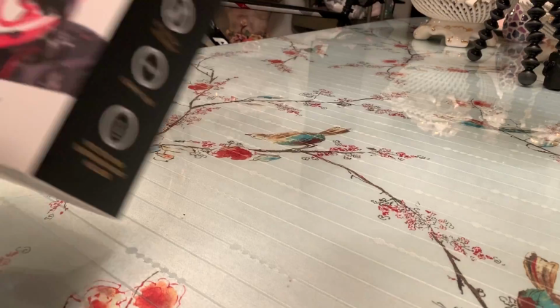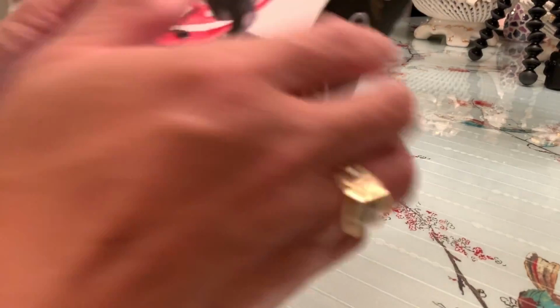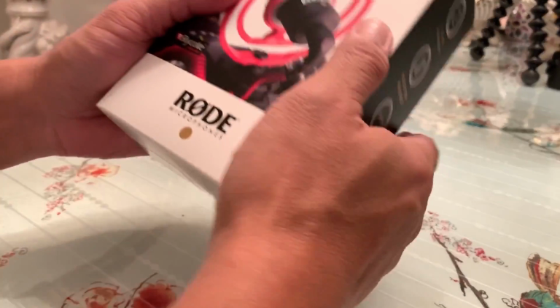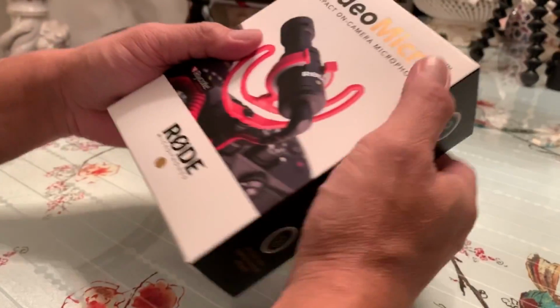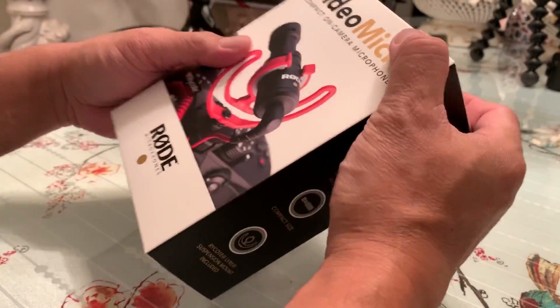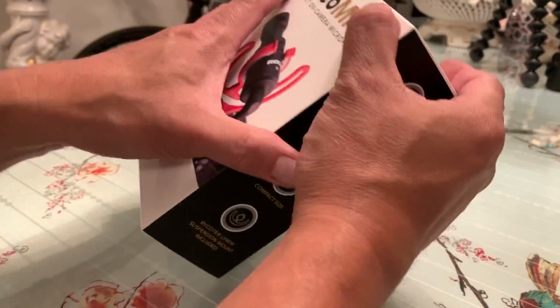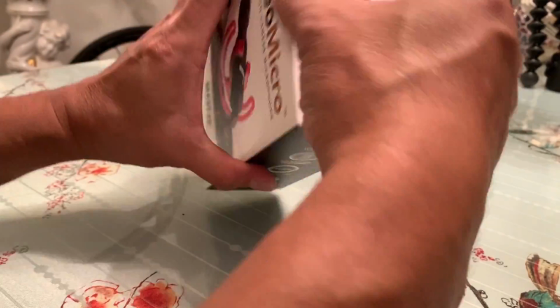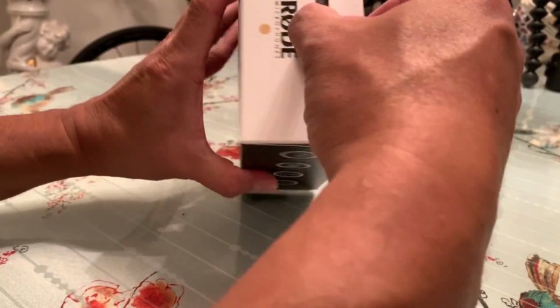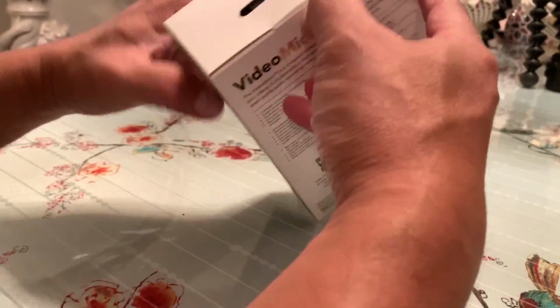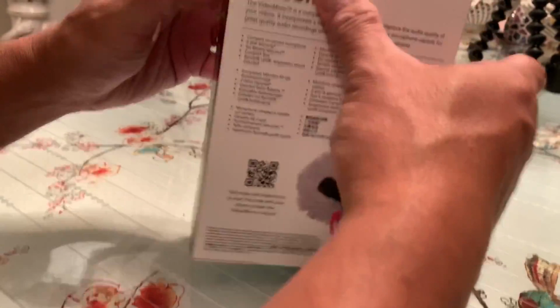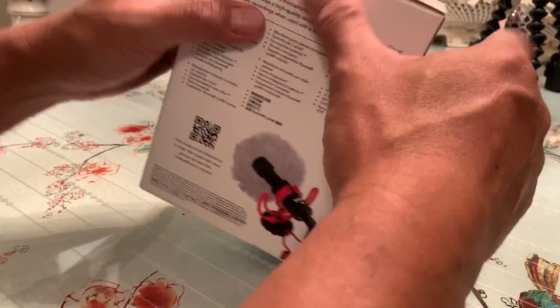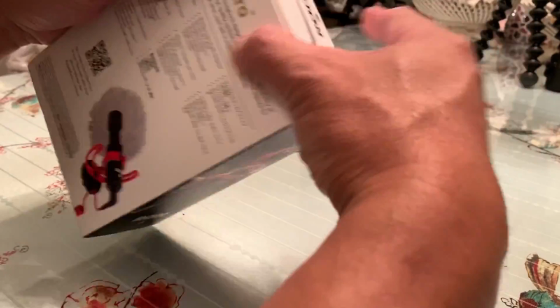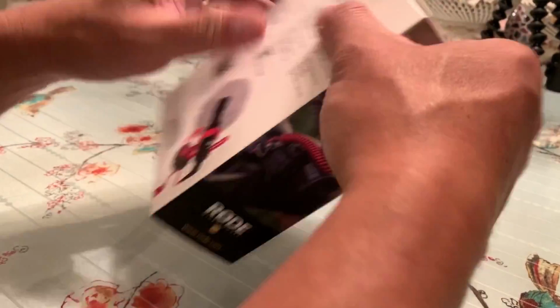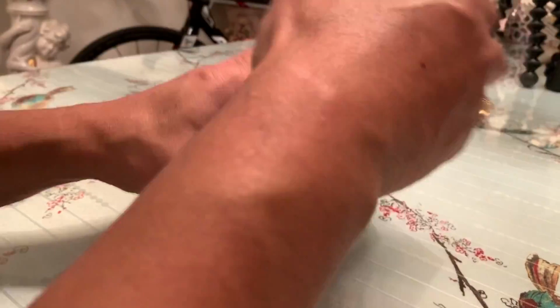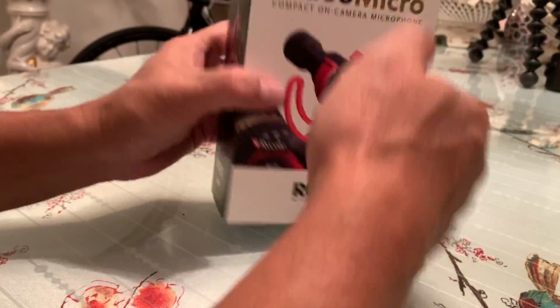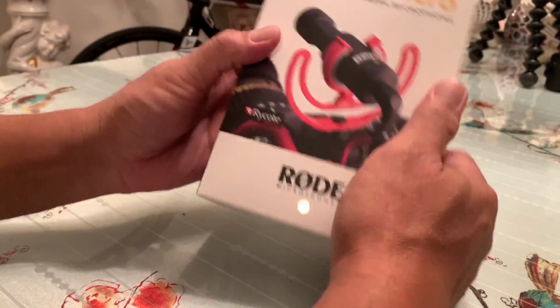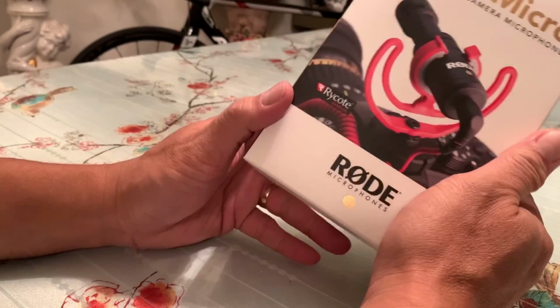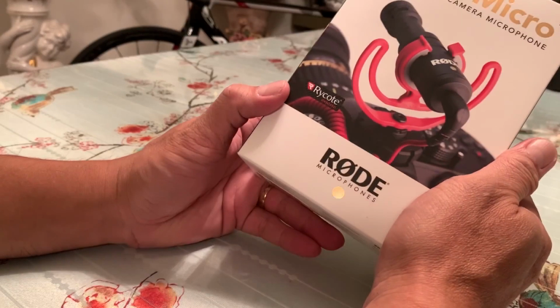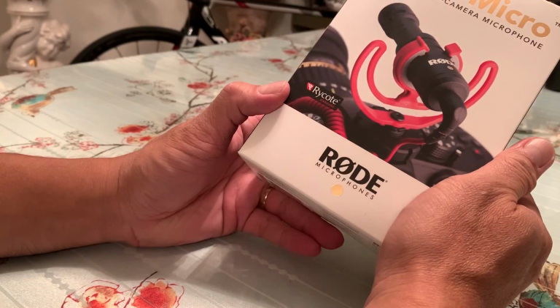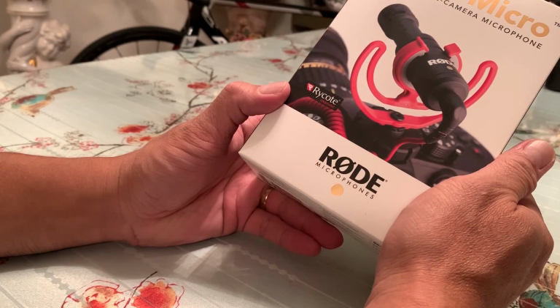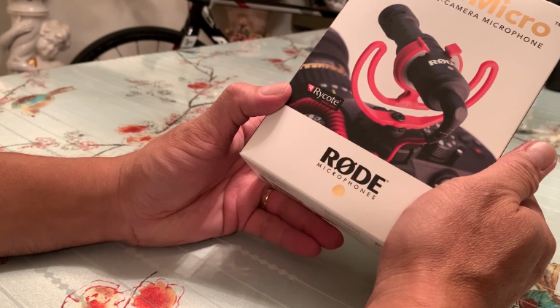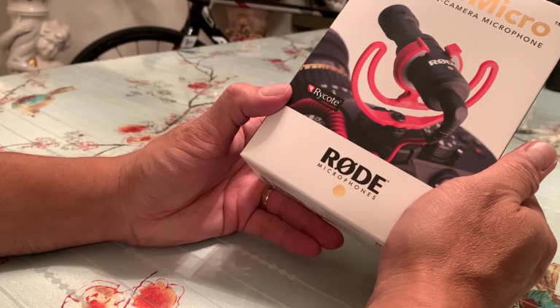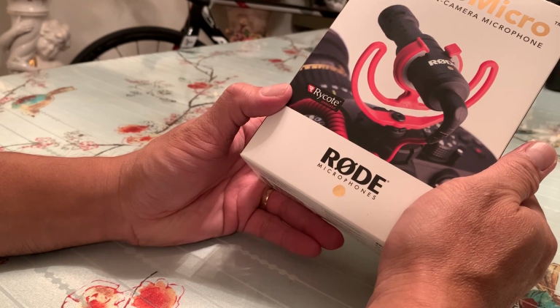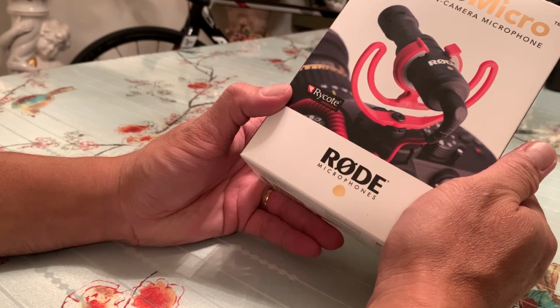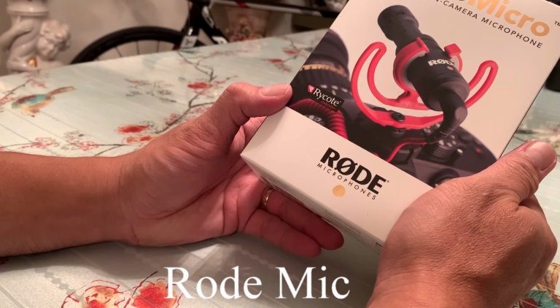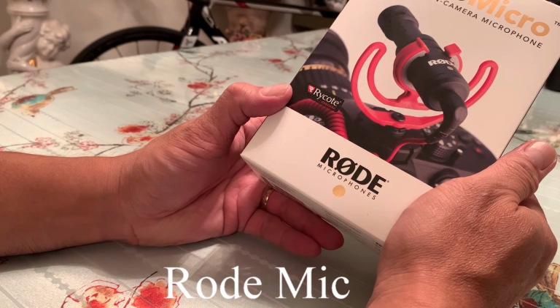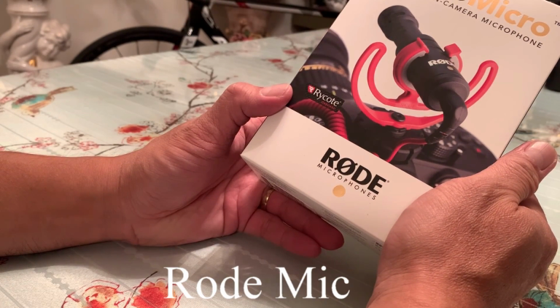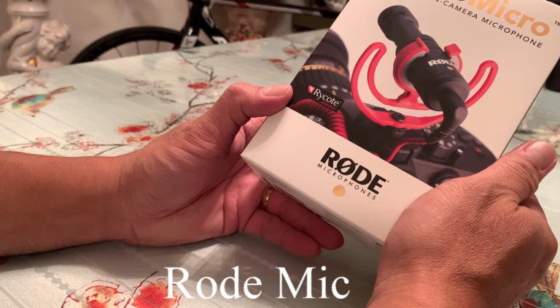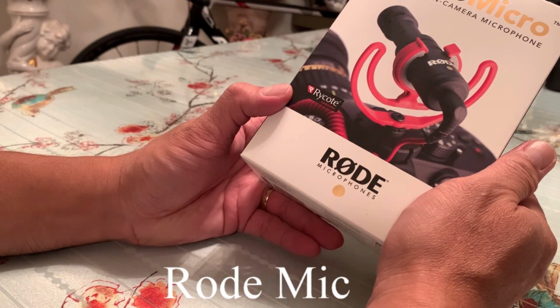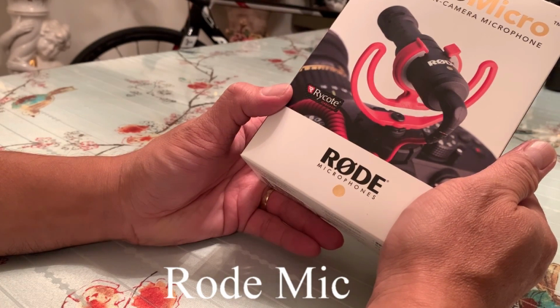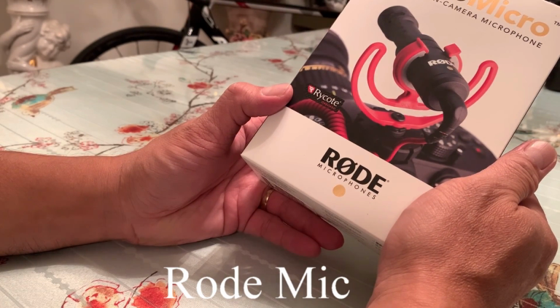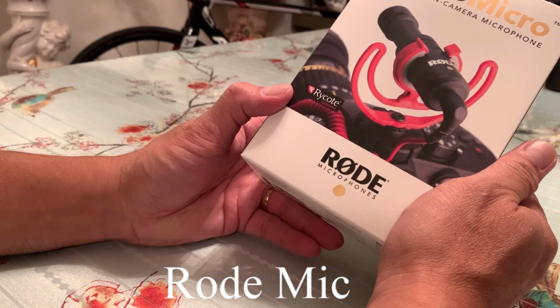I'm going to do an unboxing of my new Rode microphone.